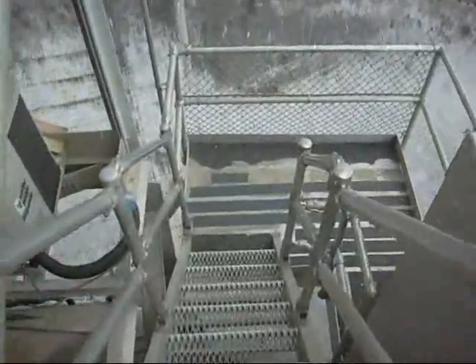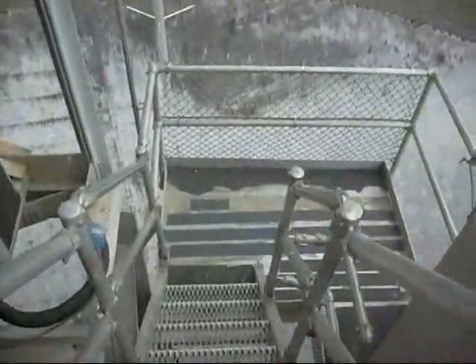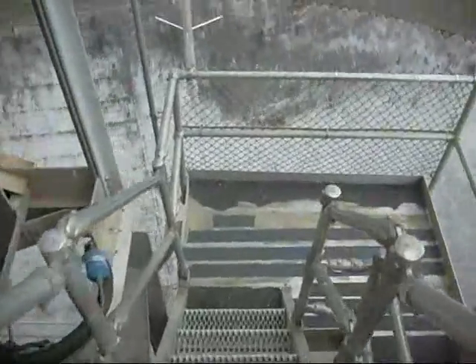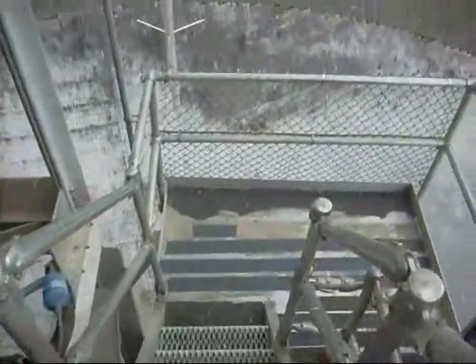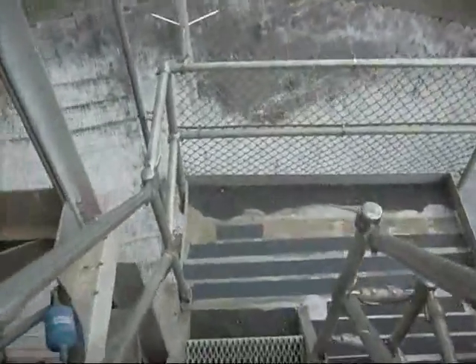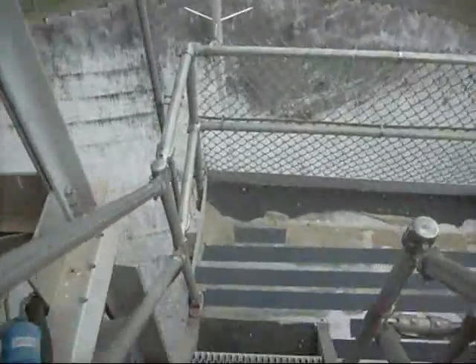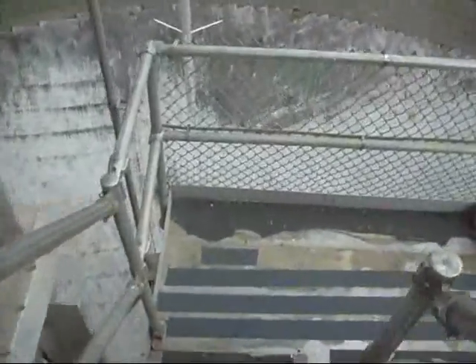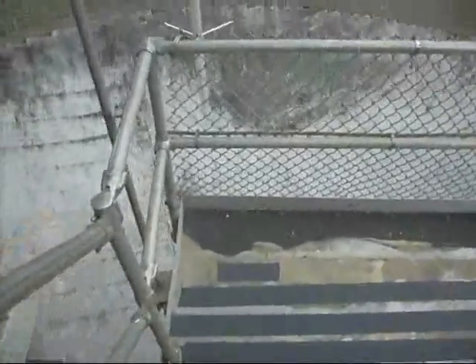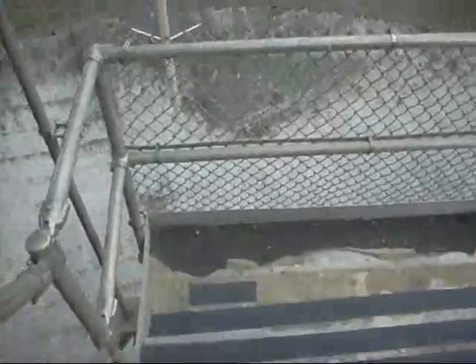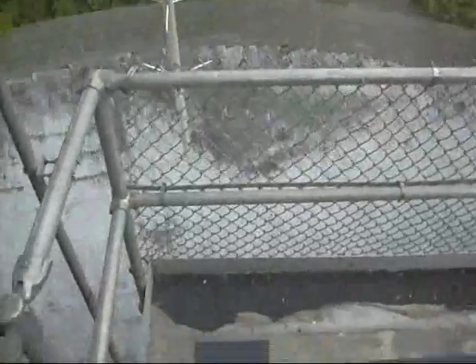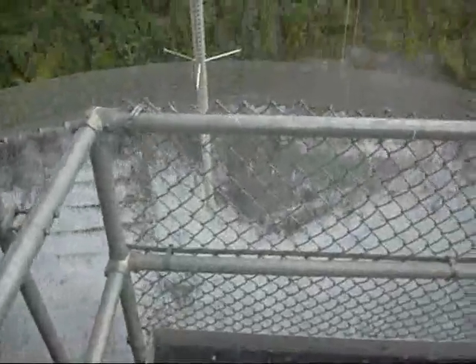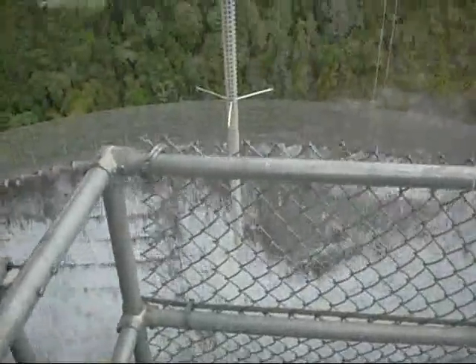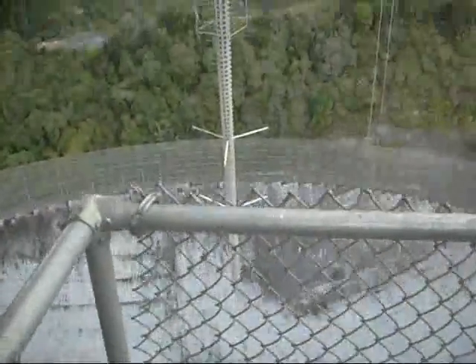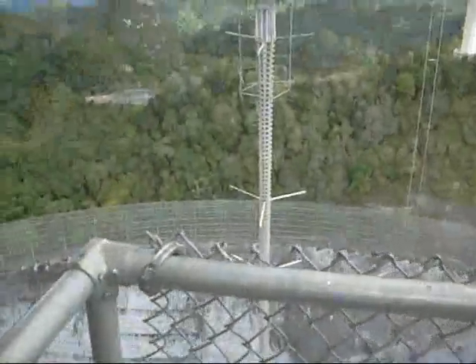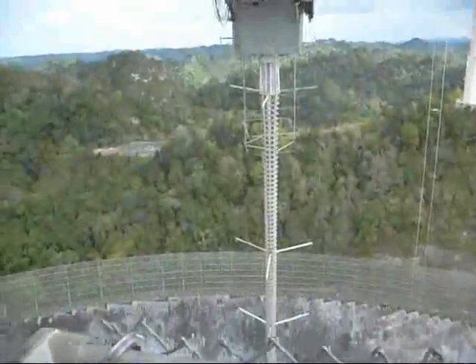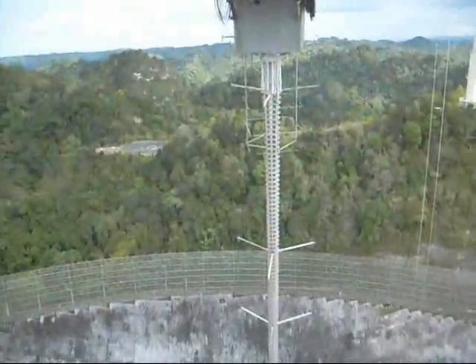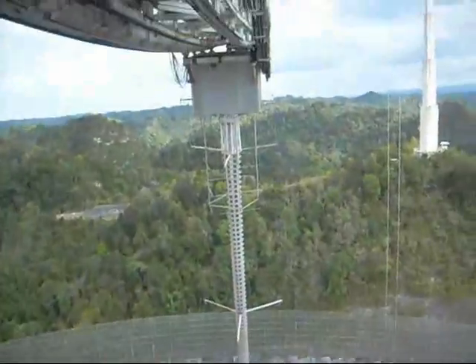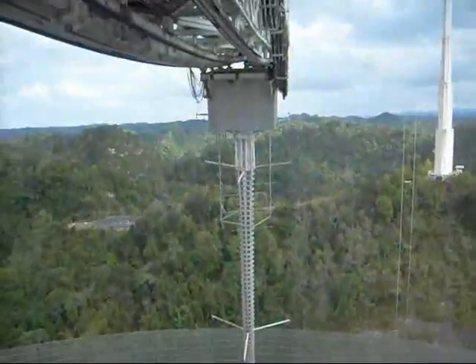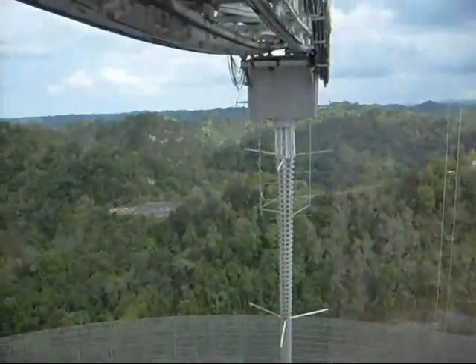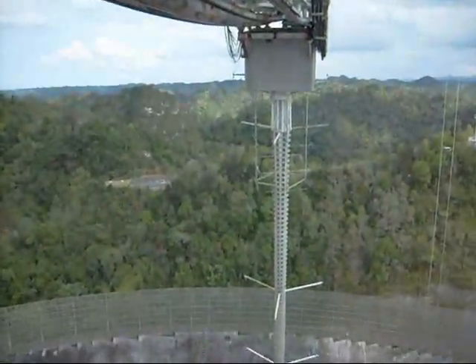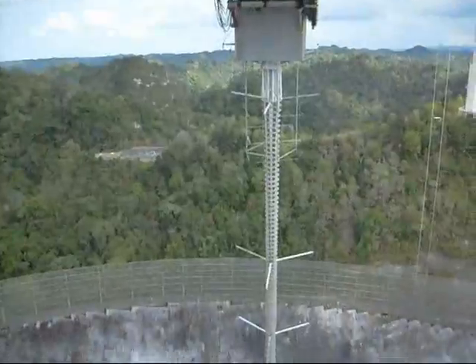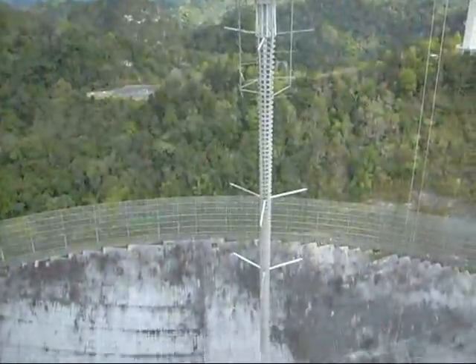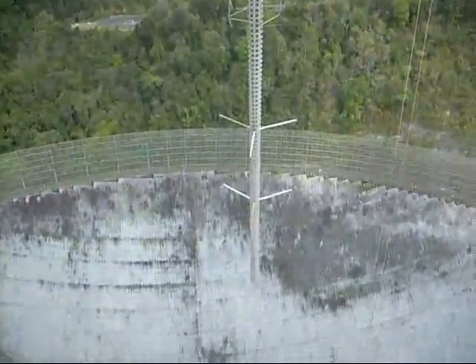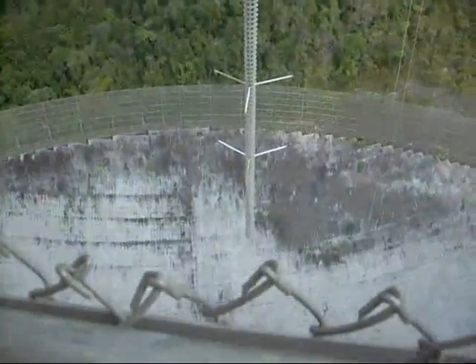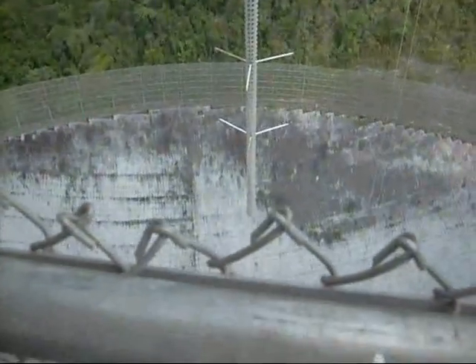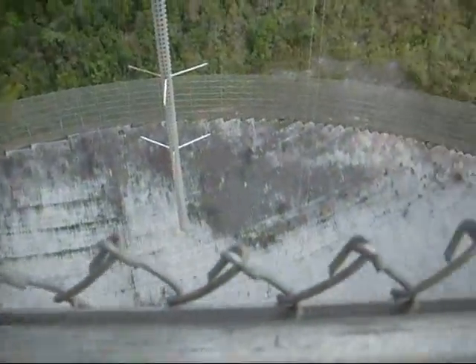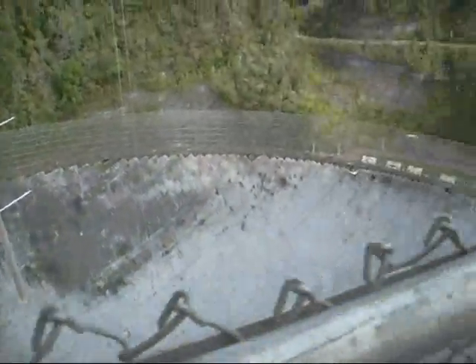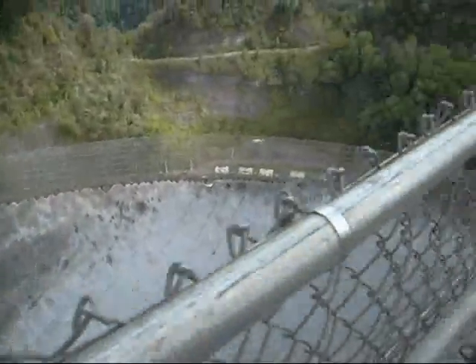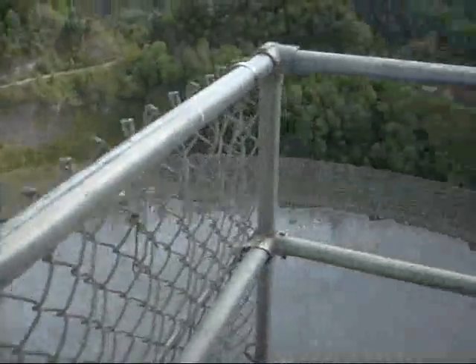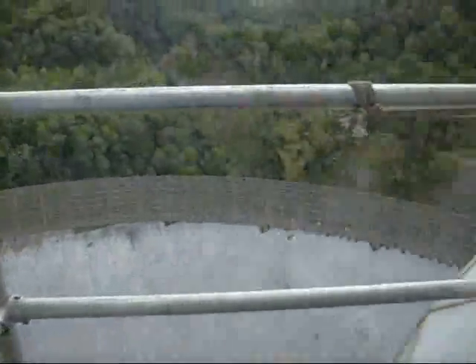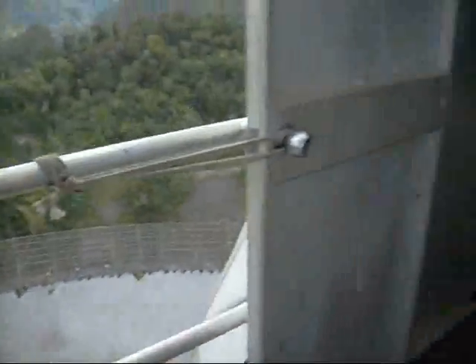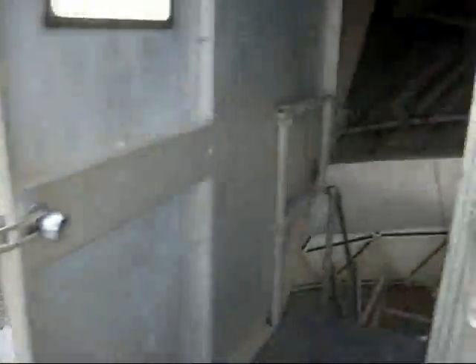One more flight of steps until we are inside the dome. On this landing, we get a good view of the carriage house and 430 MHz line feed, an extremely long antenna required because the spherical shape of the telescope creates a line of focus rather than a point.